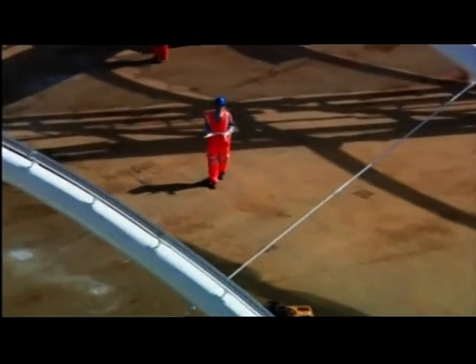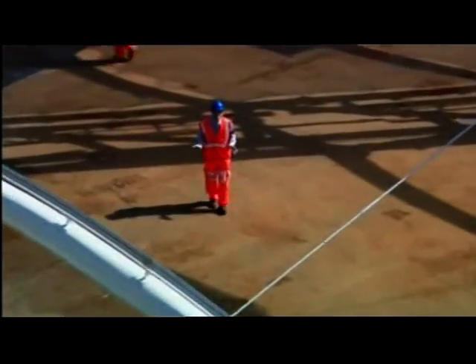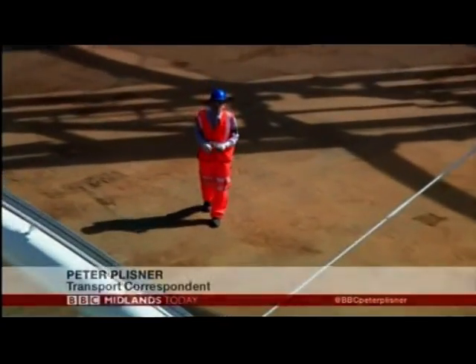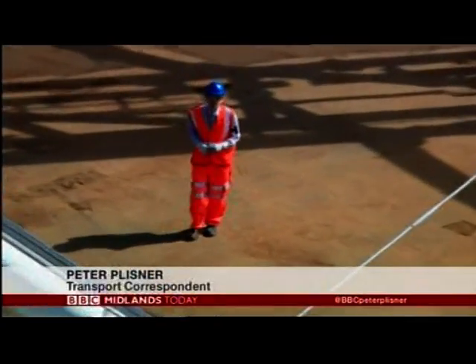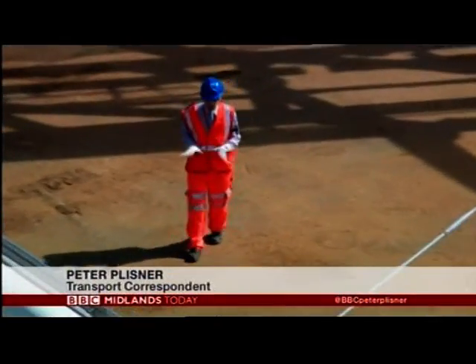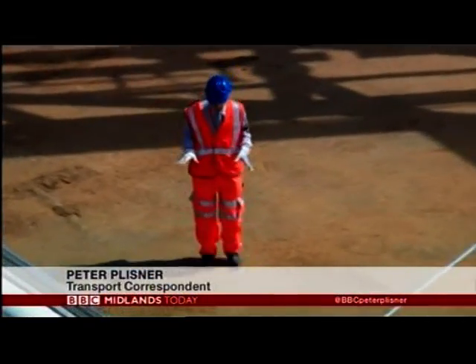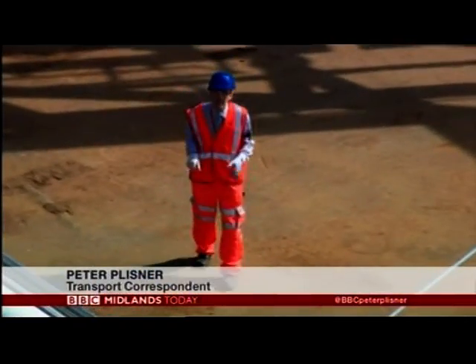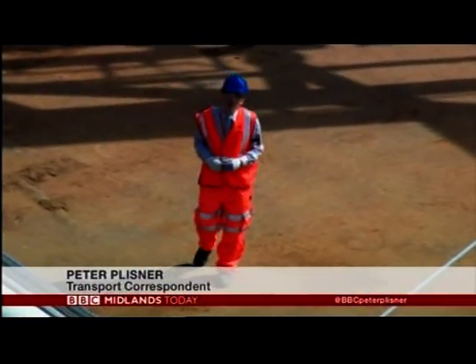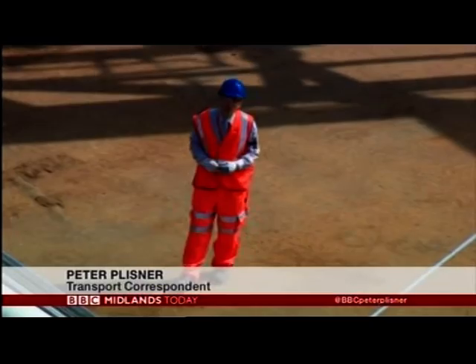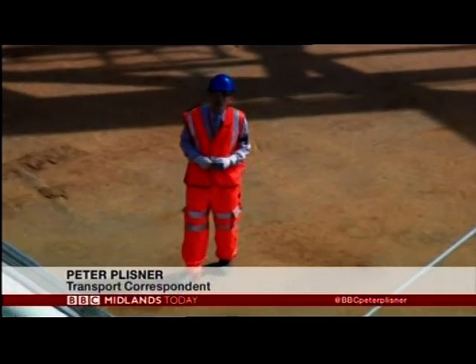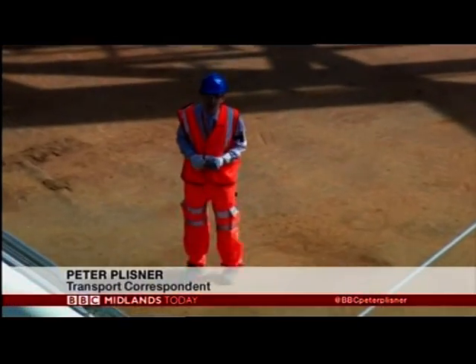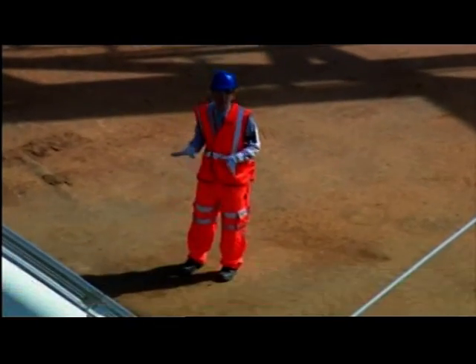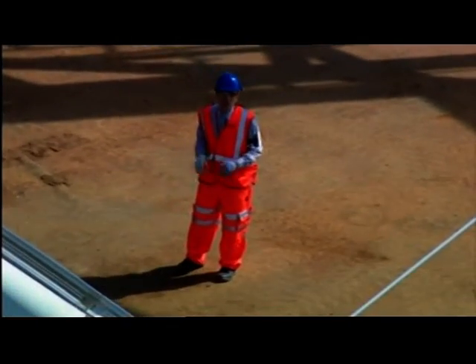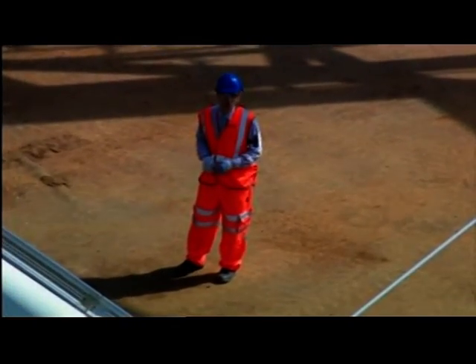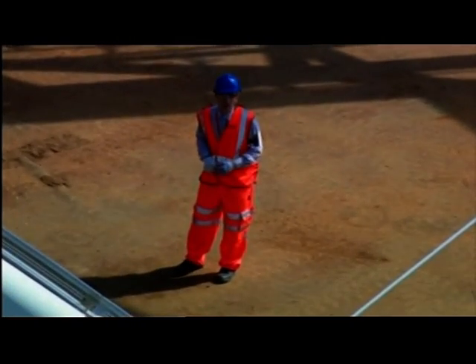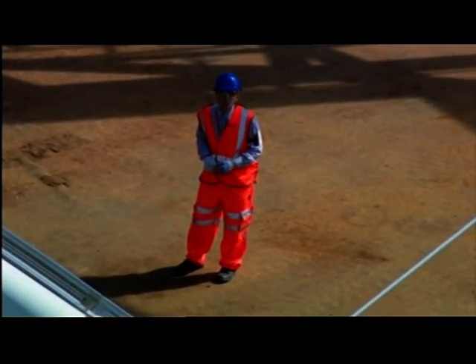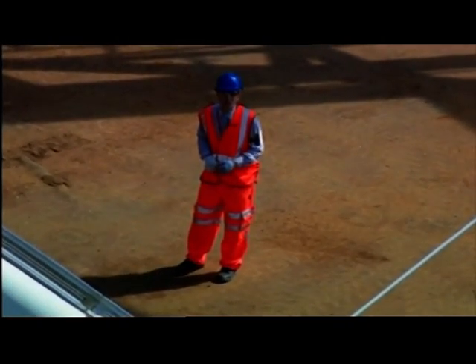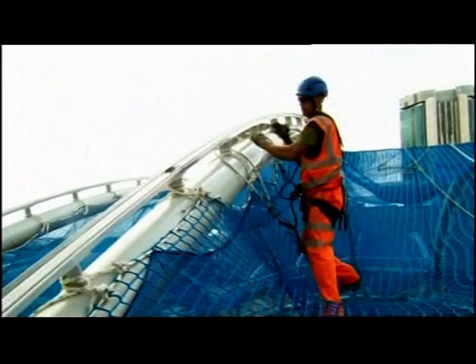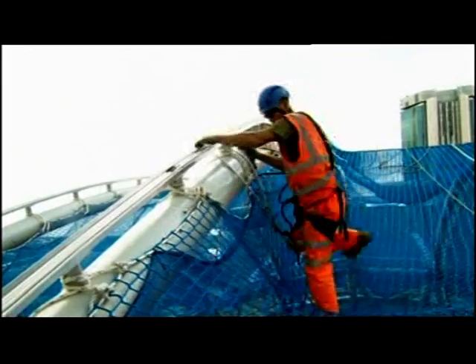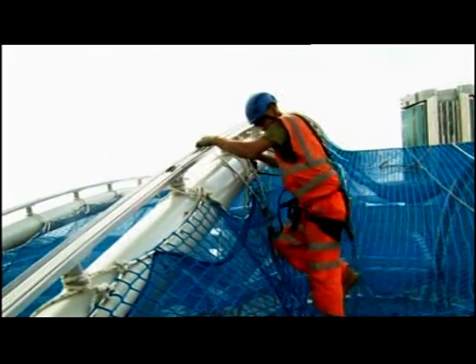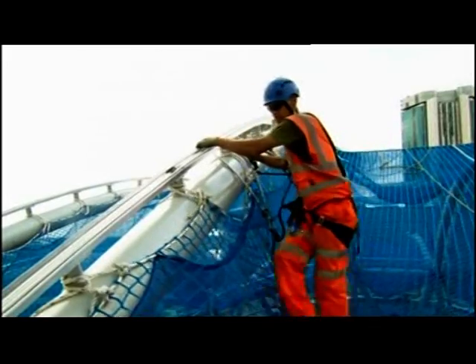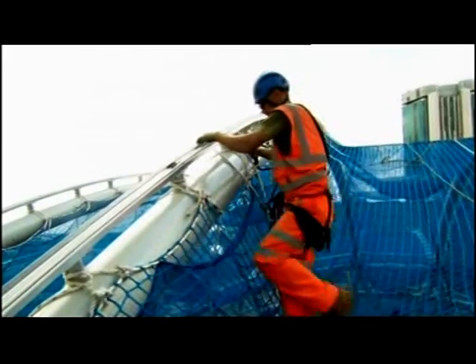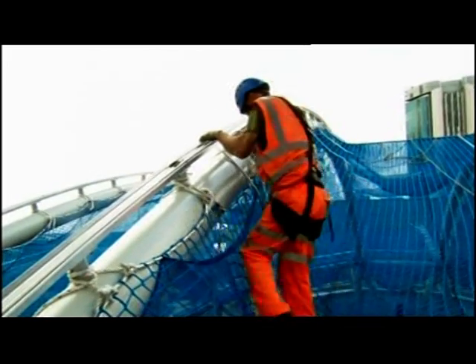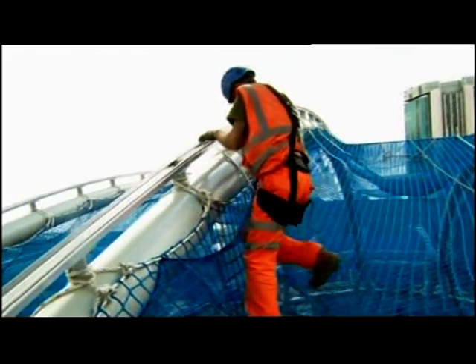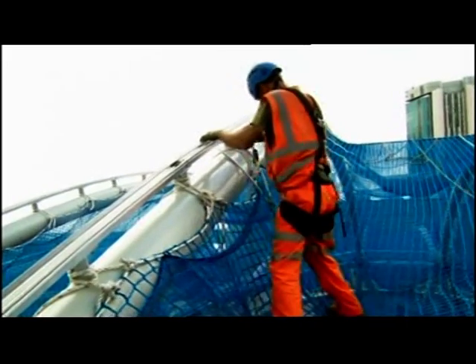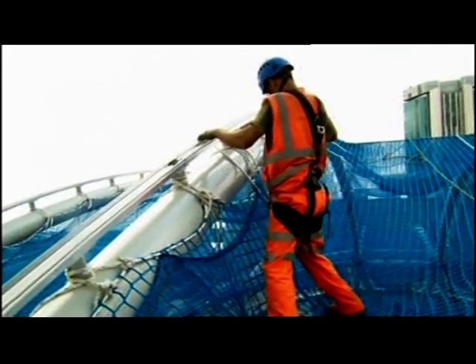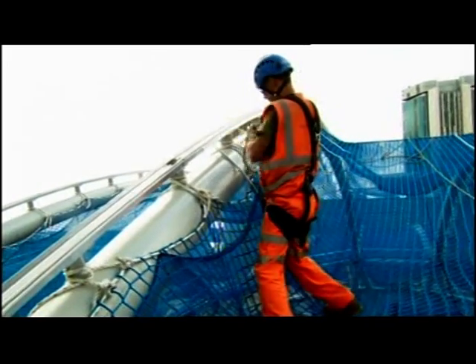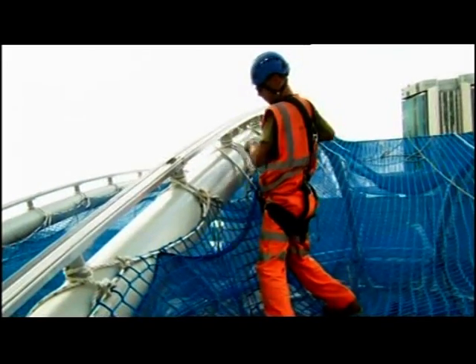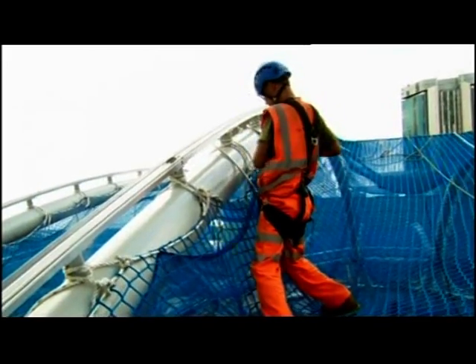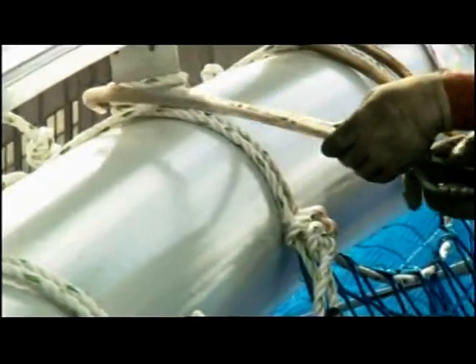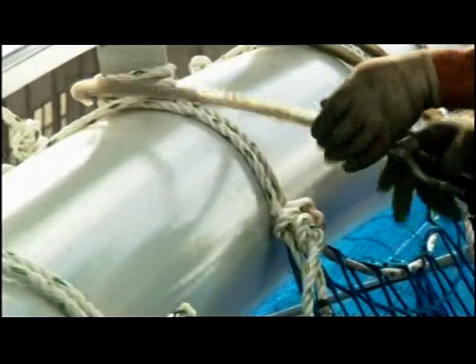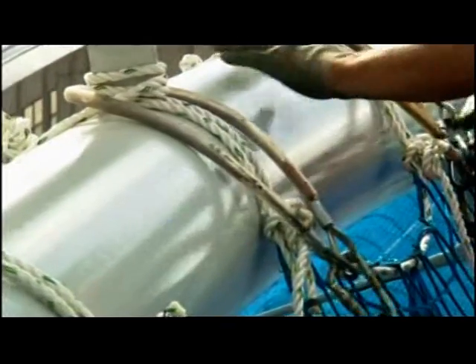Once they've got the roof on, they'll be demolishing the floor below me and the floor below that, to bring daylight onto concourse level of the new station. And for contractors like Pete Cresswell, the task of putting on the roof comes with the benefit of some stunning views.